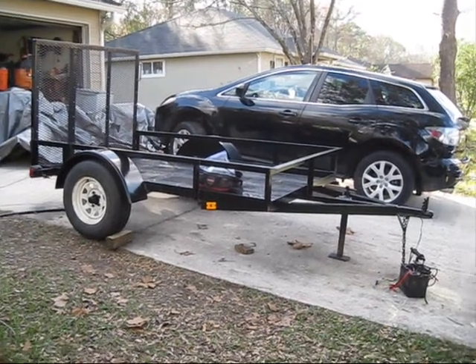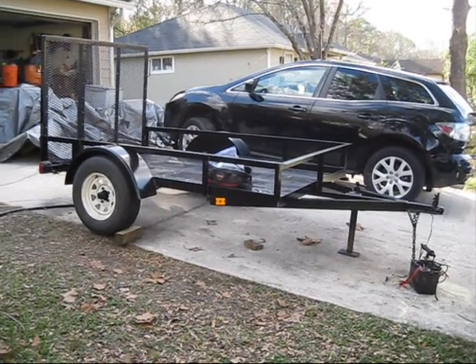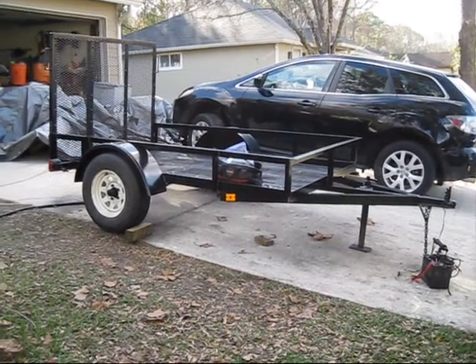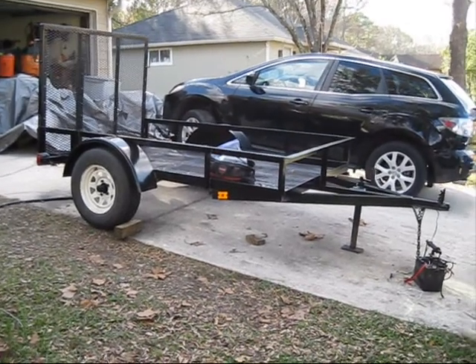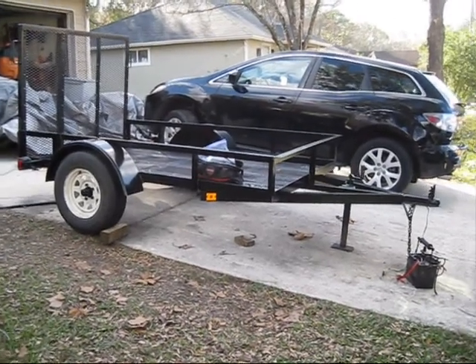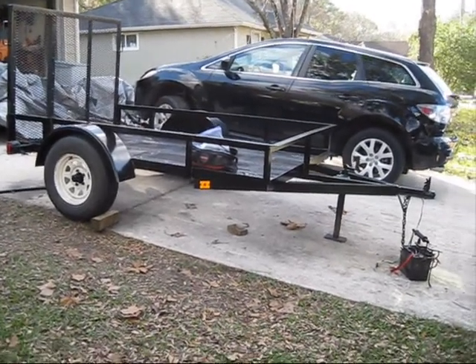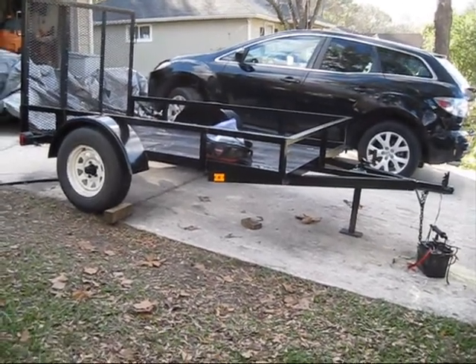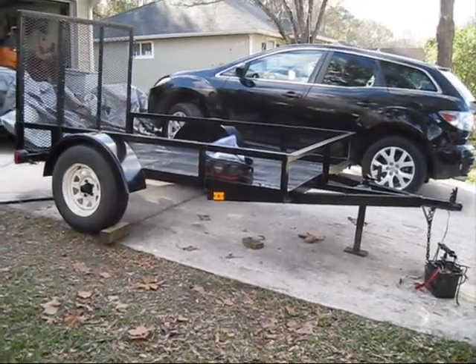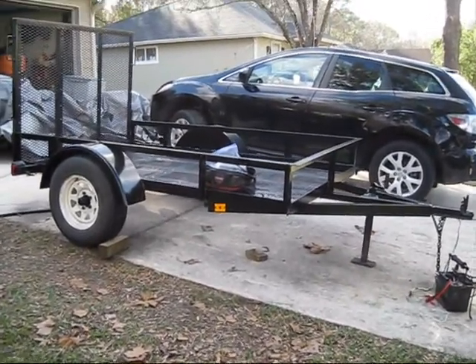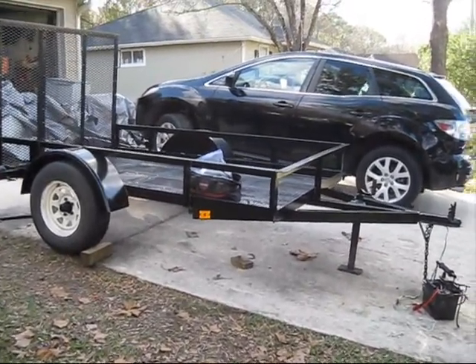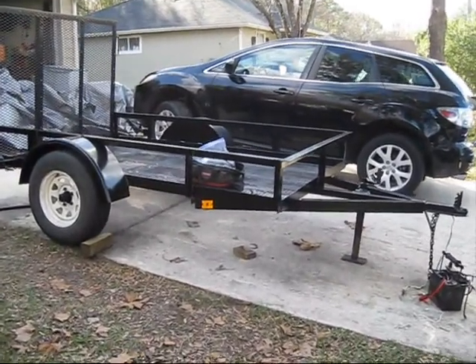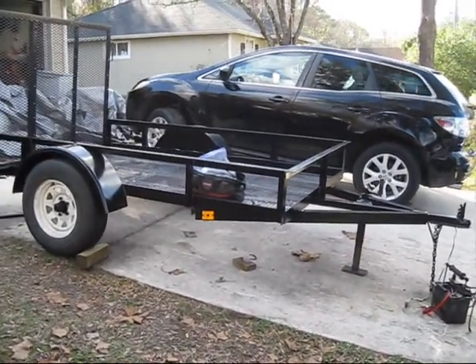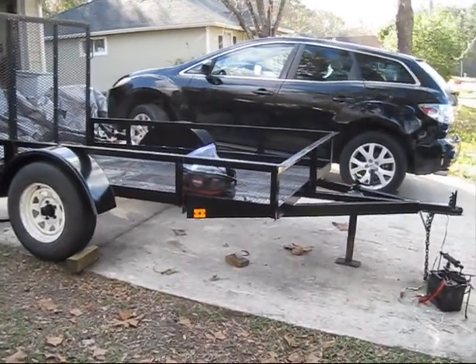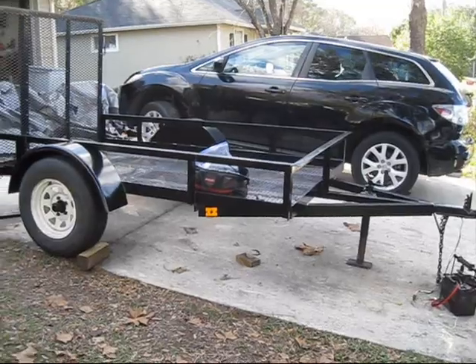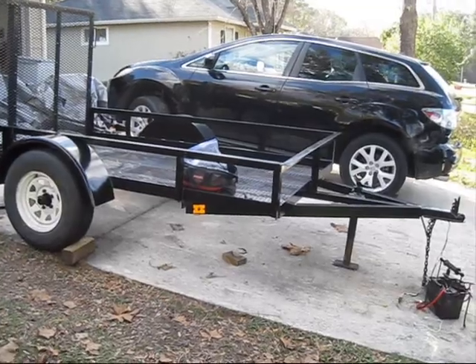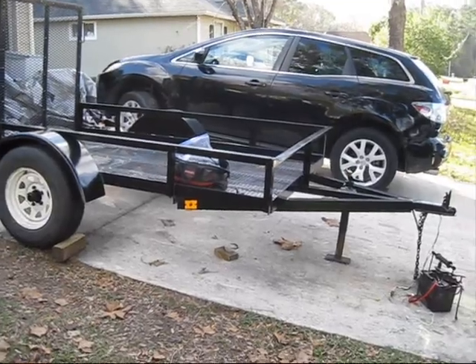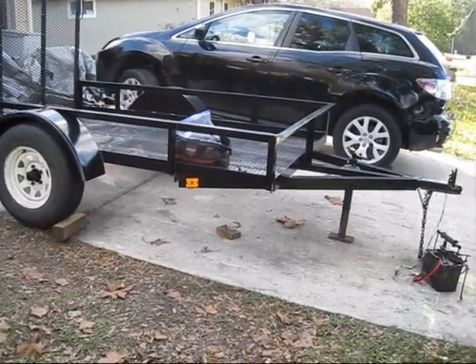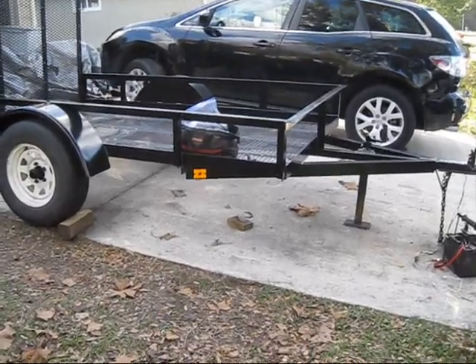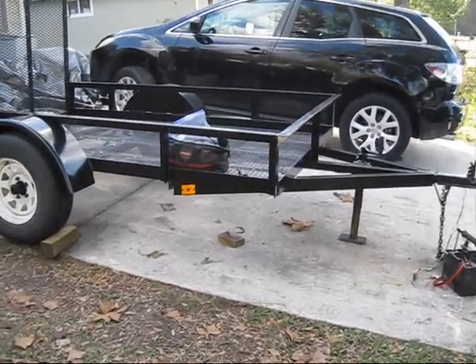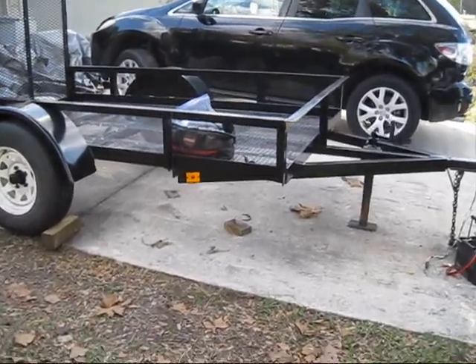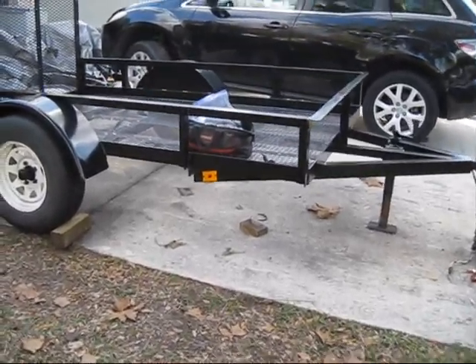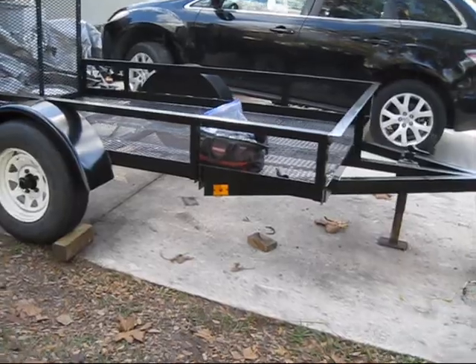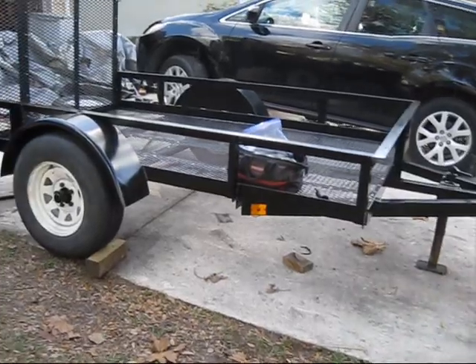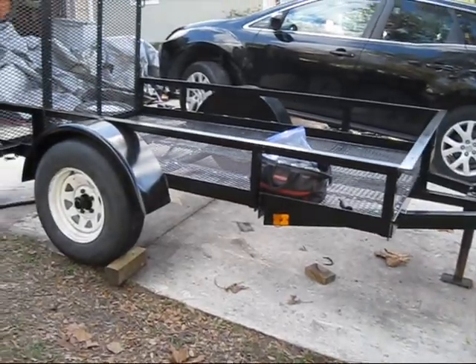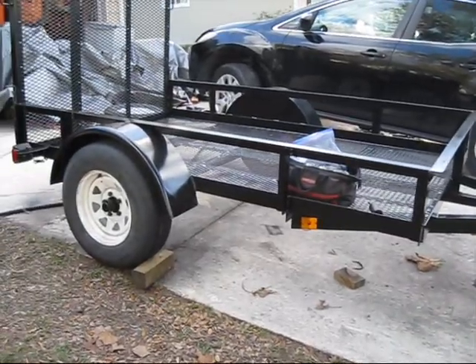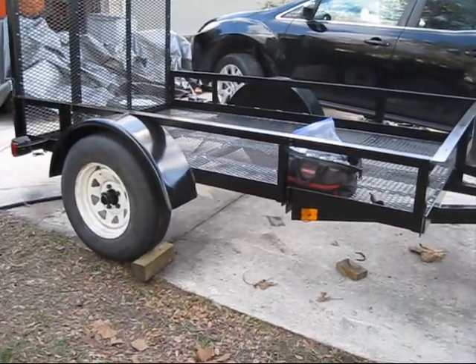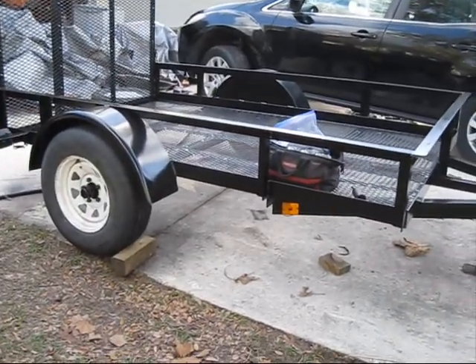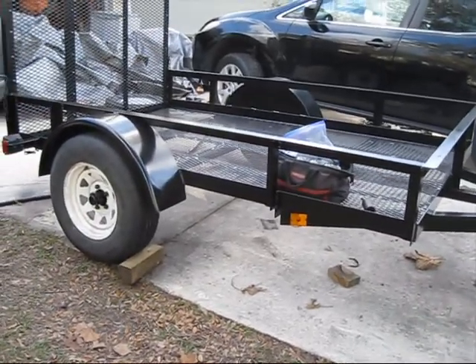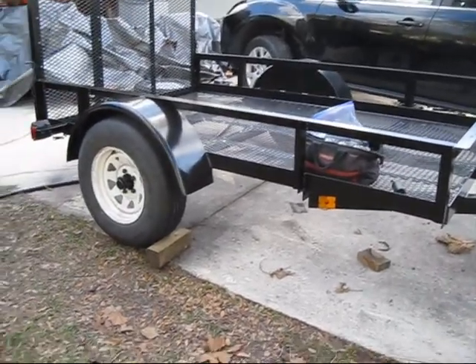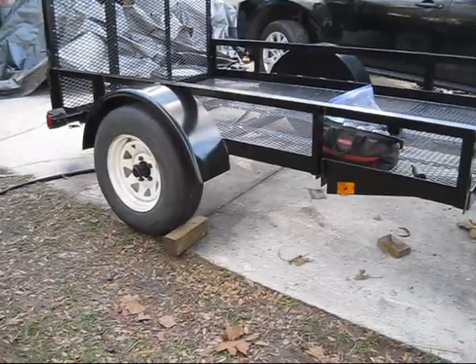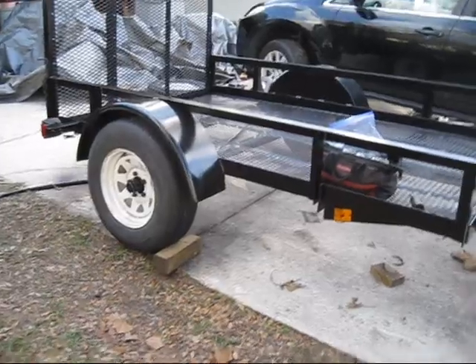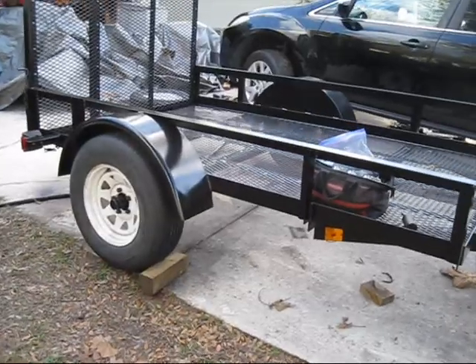Hello everyone, P from 41 here and today I'm going to show you how to quickly and easily test your trailer lighting with a battery. This is the trailer we're going to be using — it's a 5x8 utility trailer.